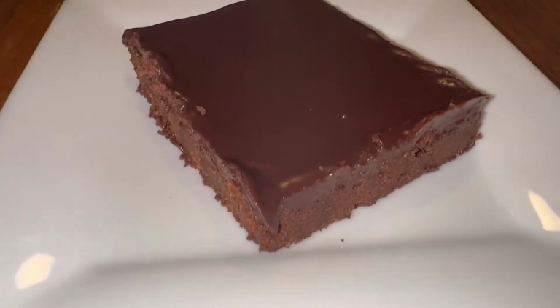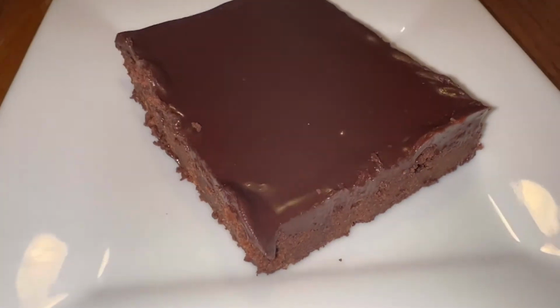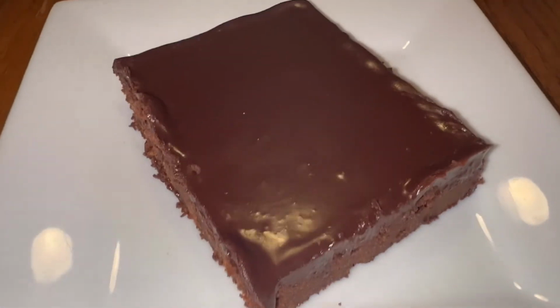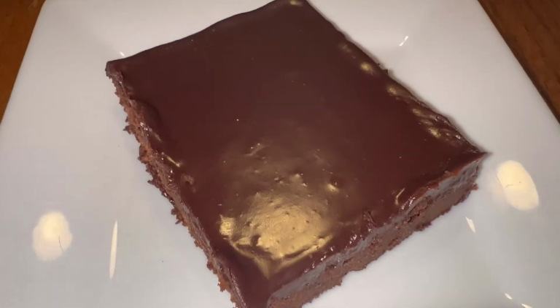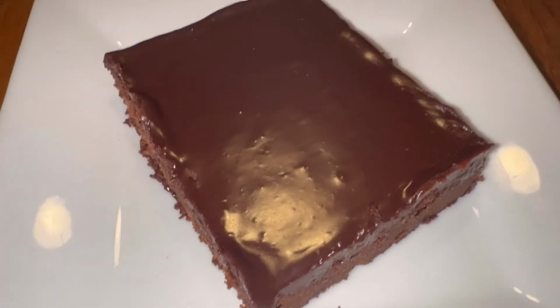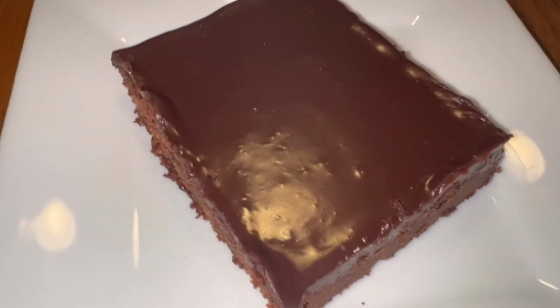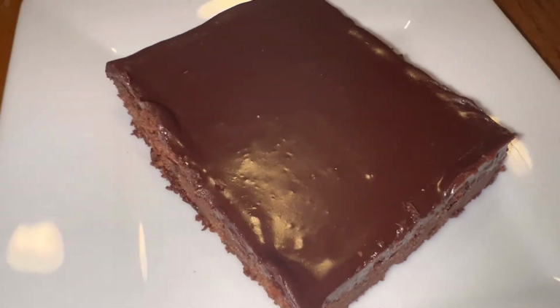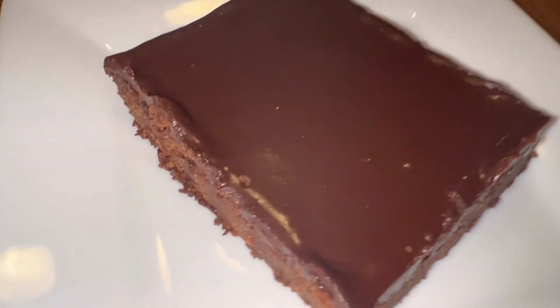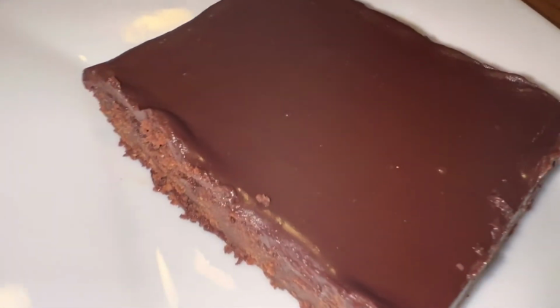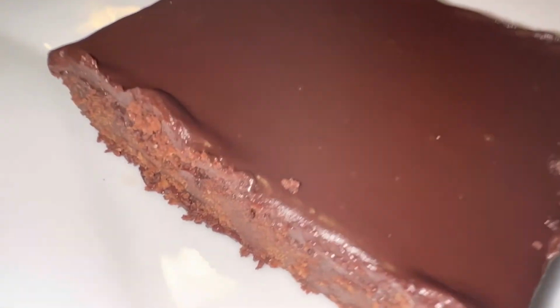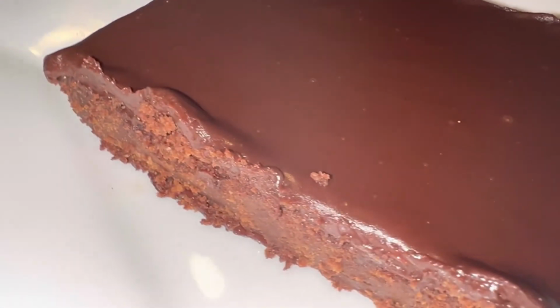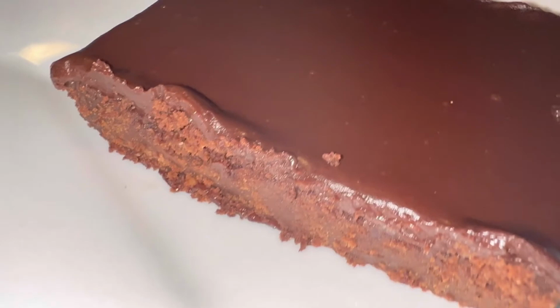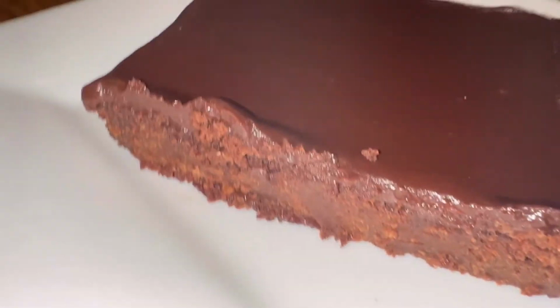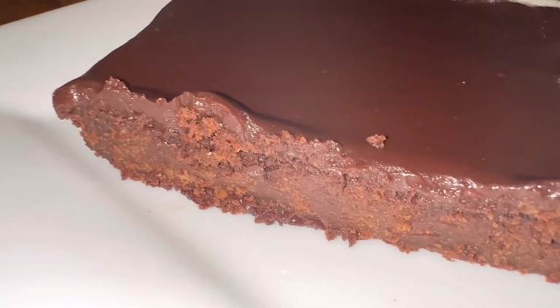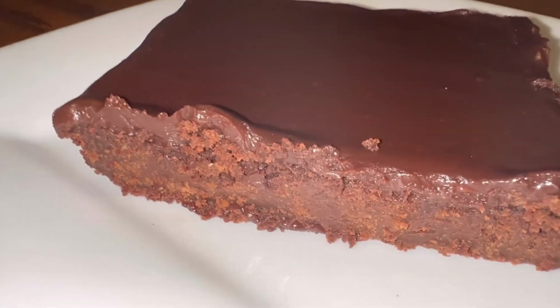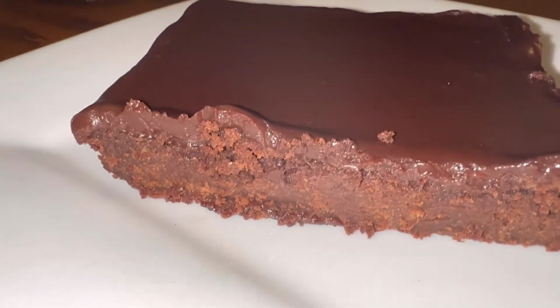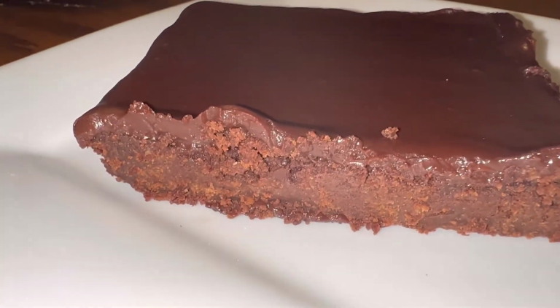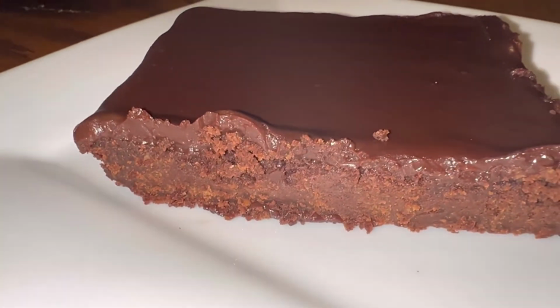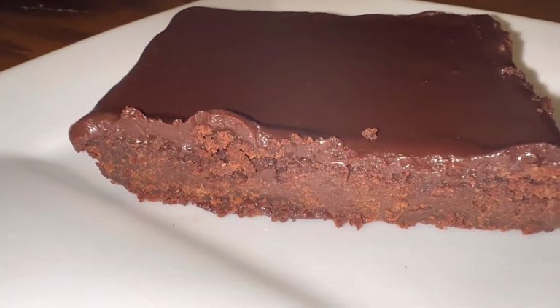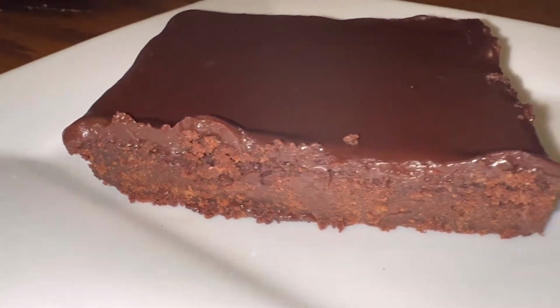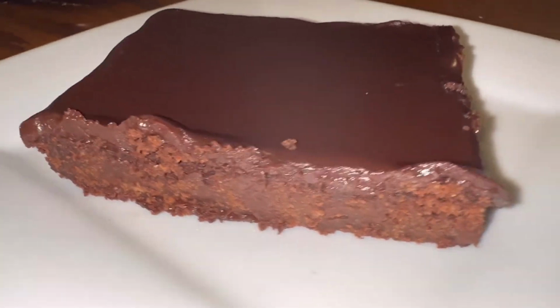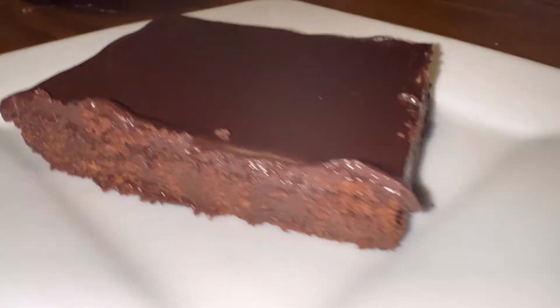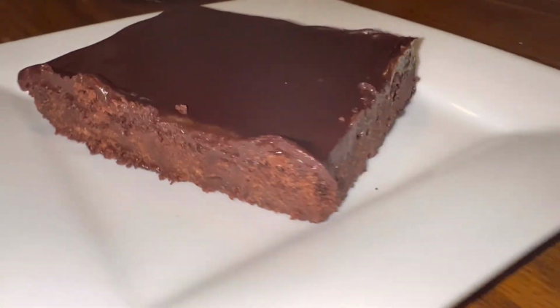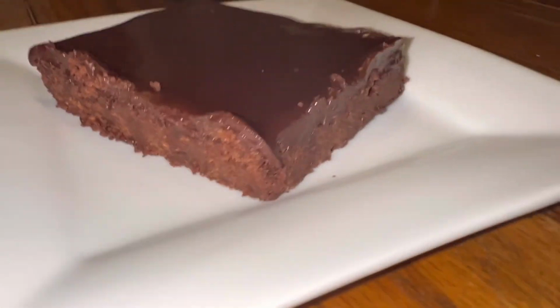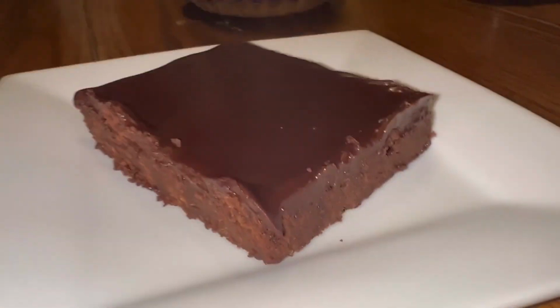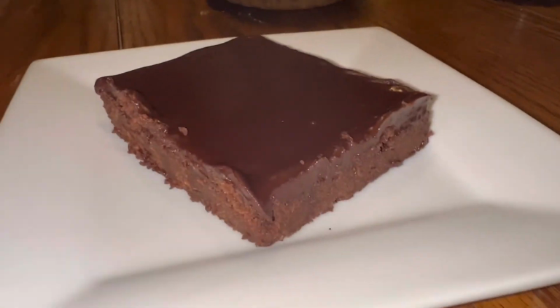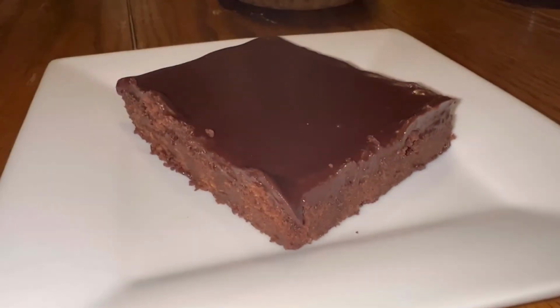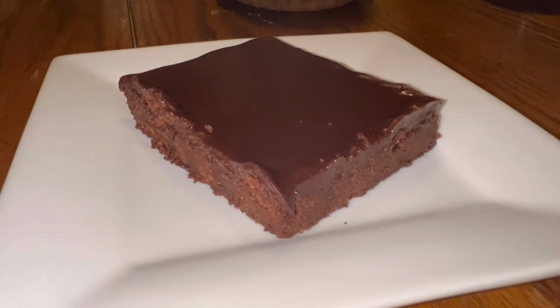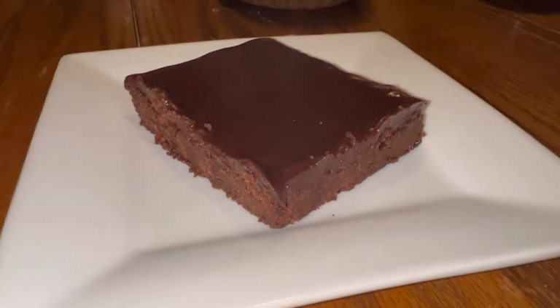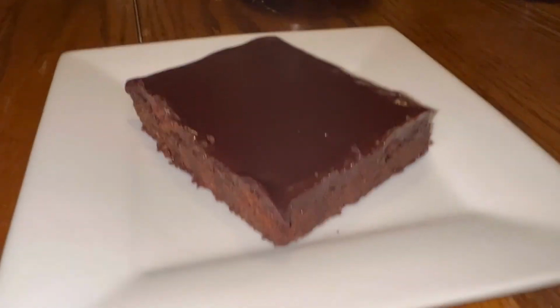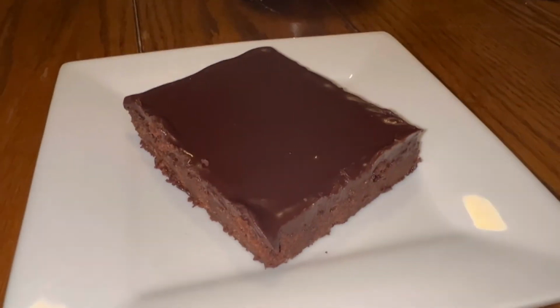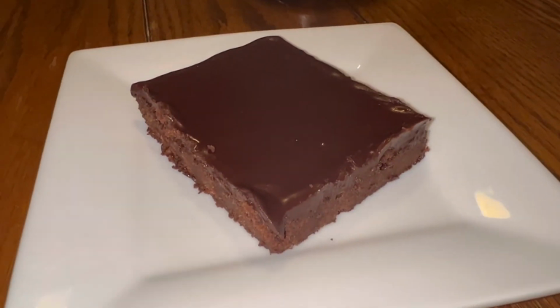But there you have it, guys — Keto Little Debbie Brownie. Enjoy! Thanks for watching, subscribe, and as always, God bless.